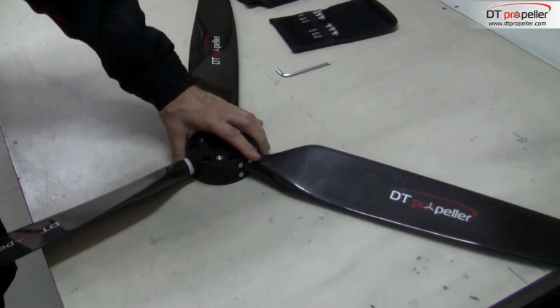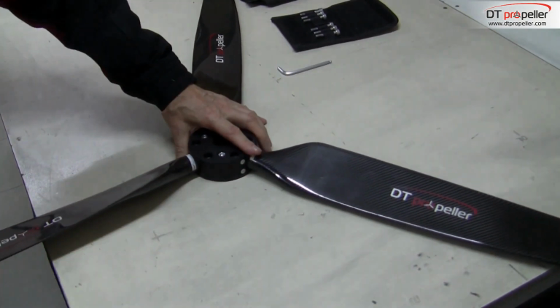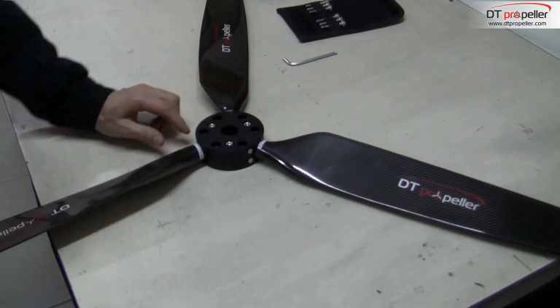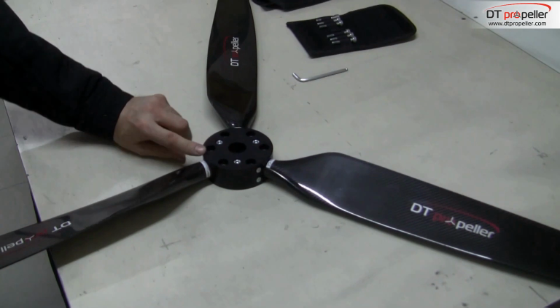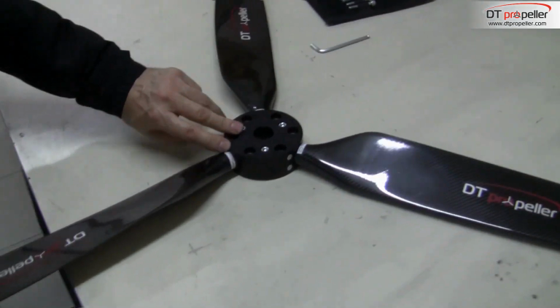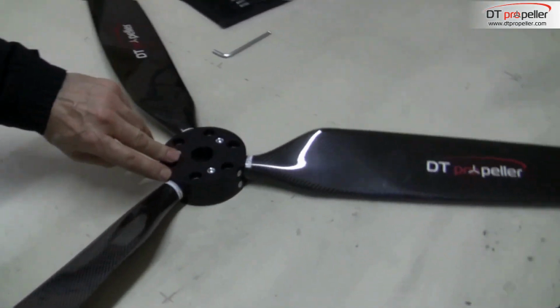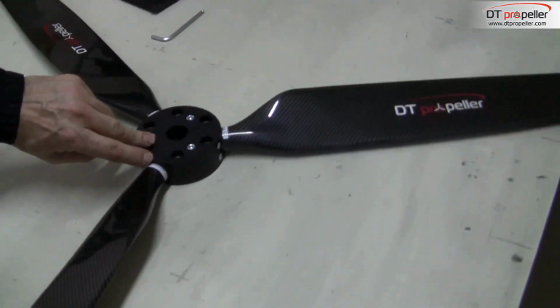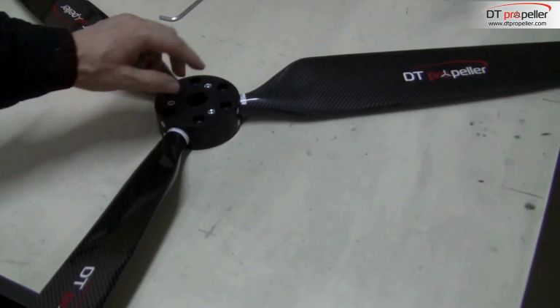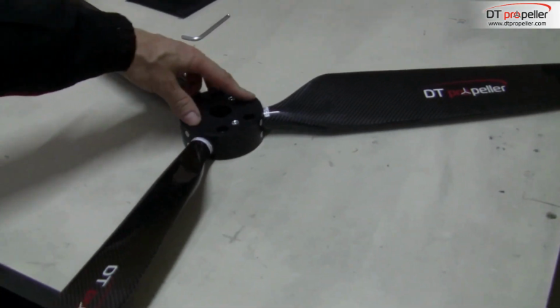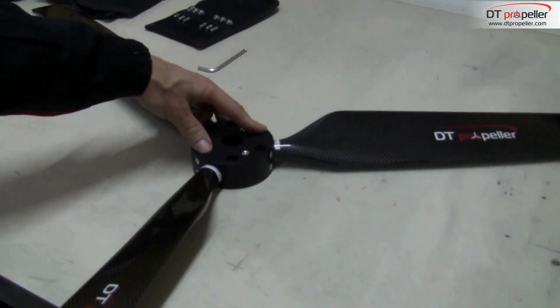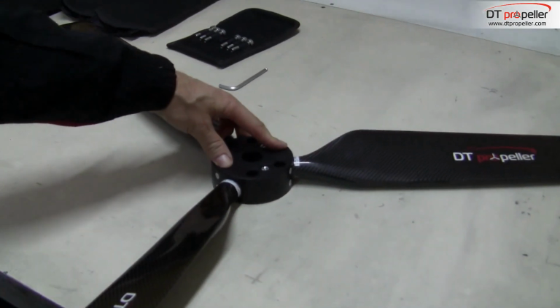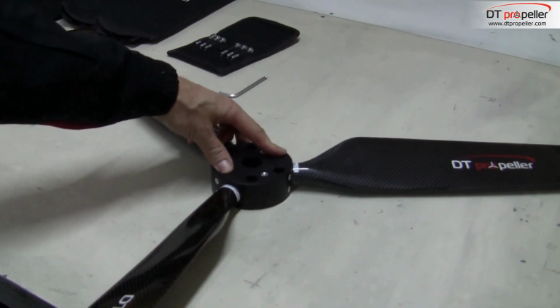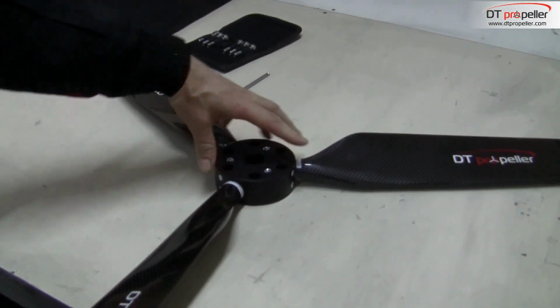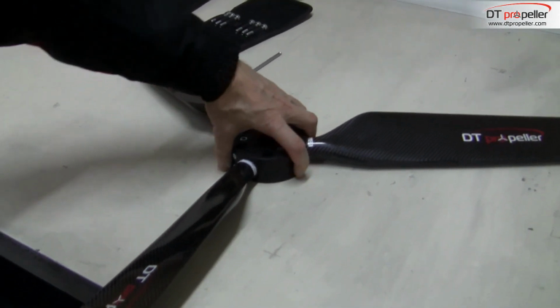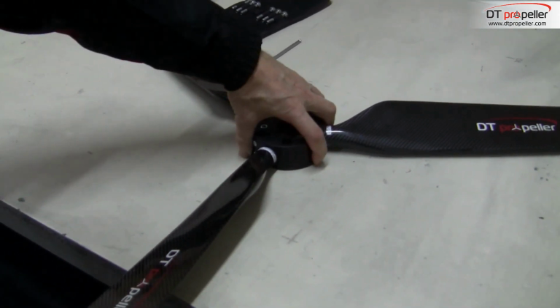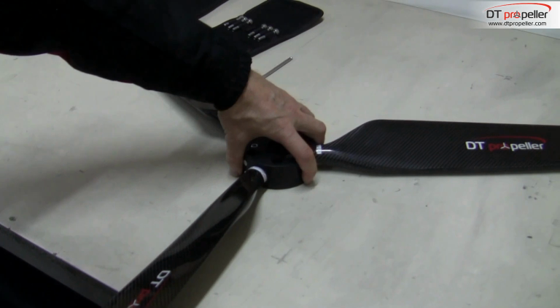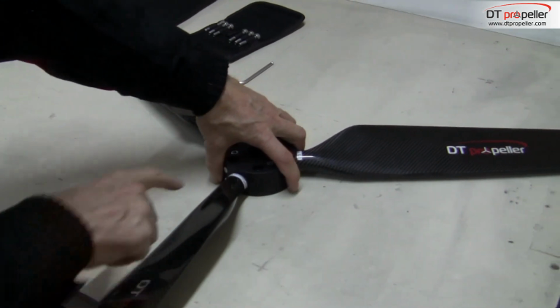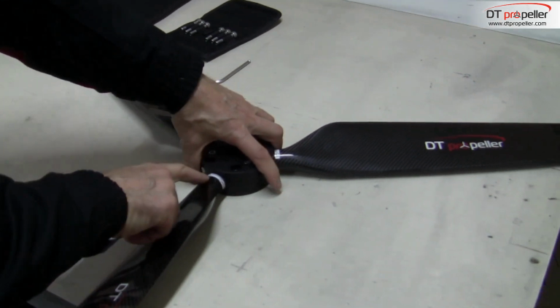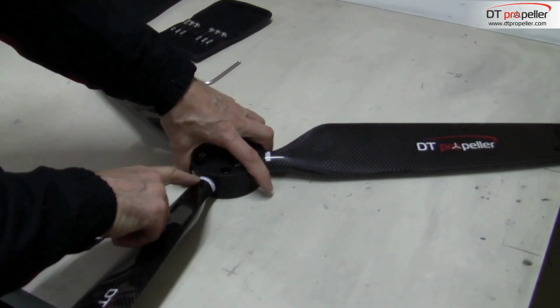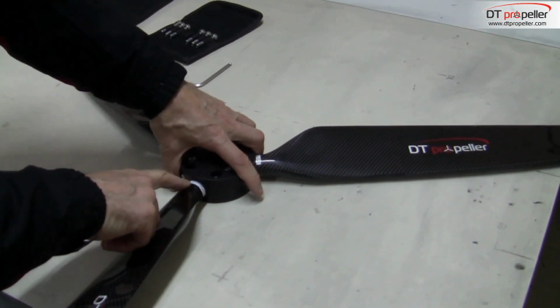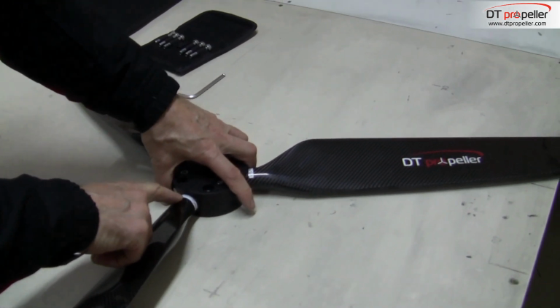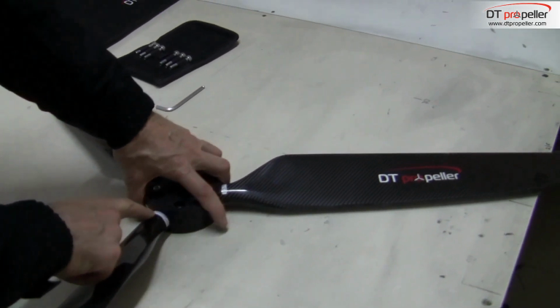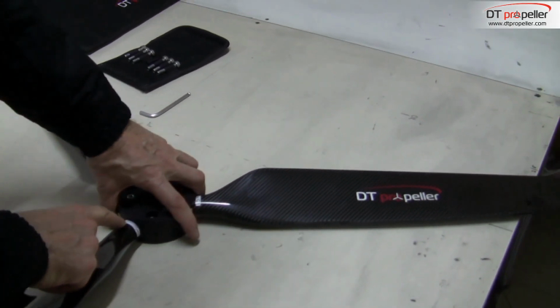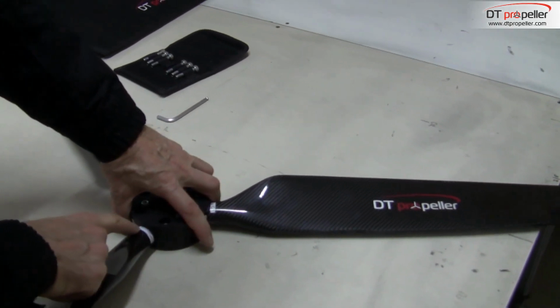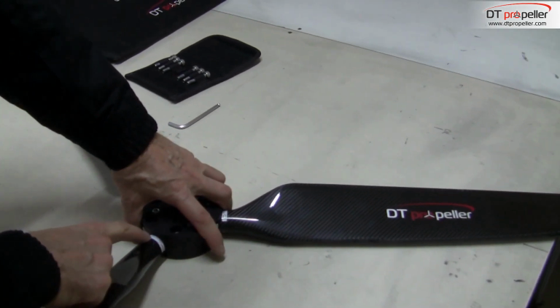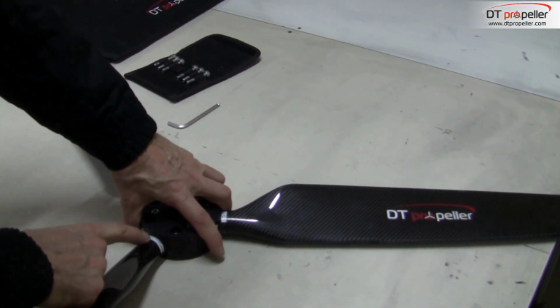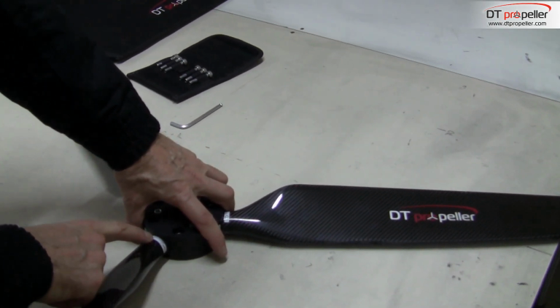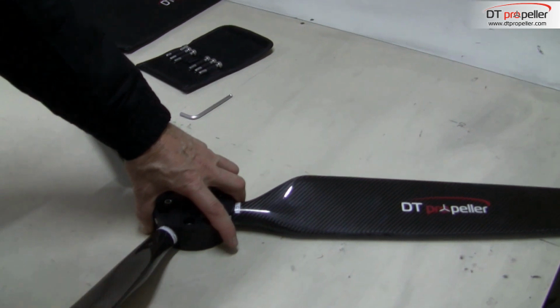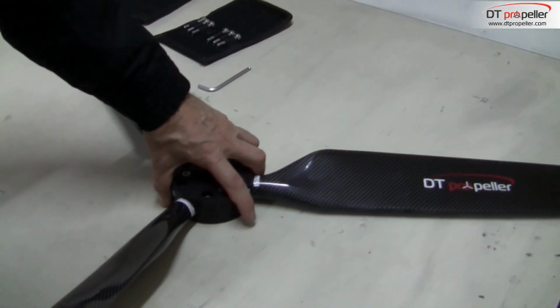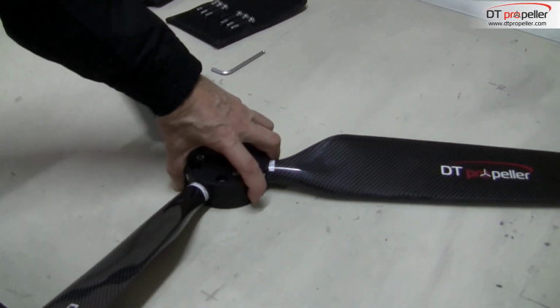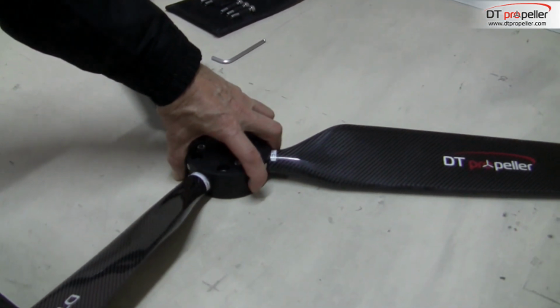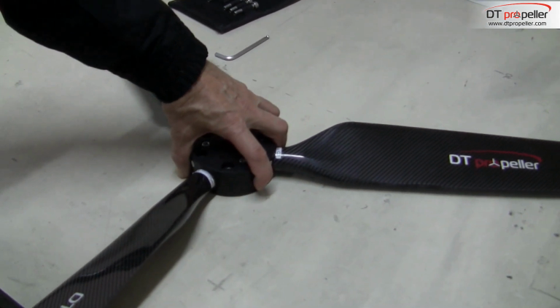On the hub there is also a scale that can be used for rough adjustment of the angle. But for more precise setting you need a digital inclinometer. Let's start with rough adjustment of angle.